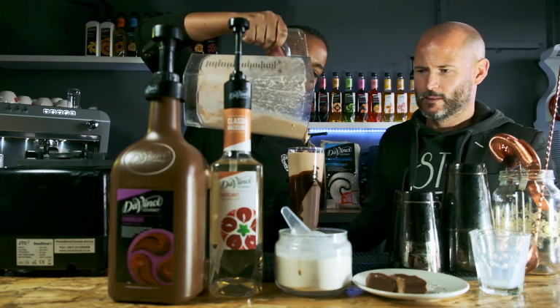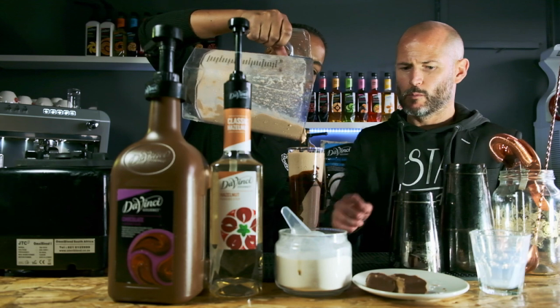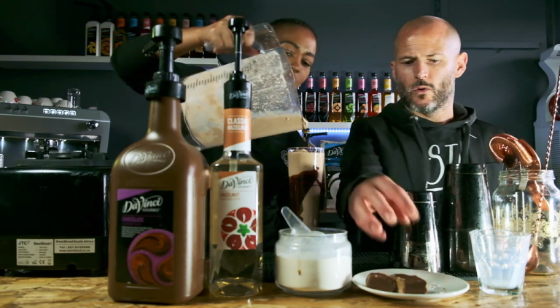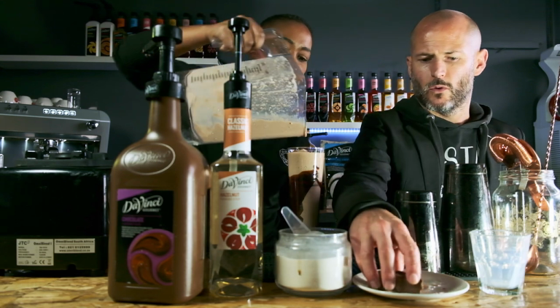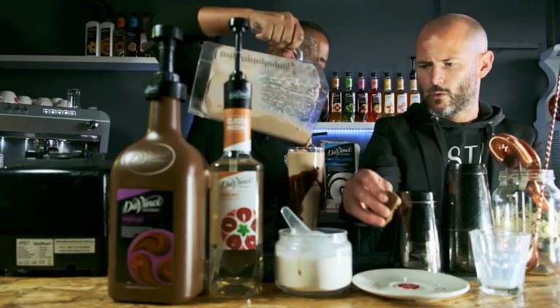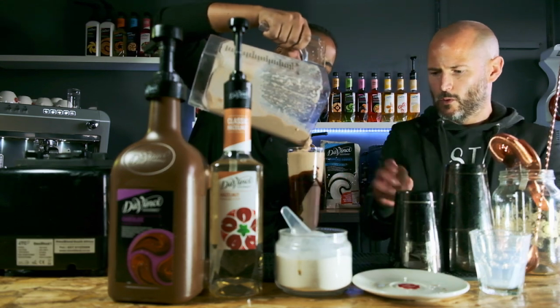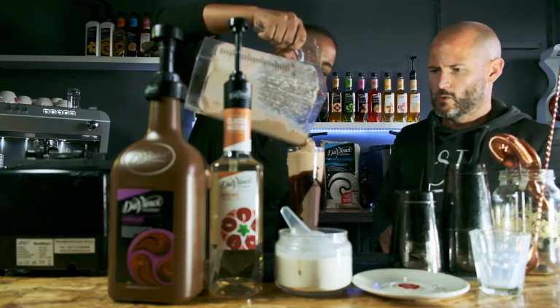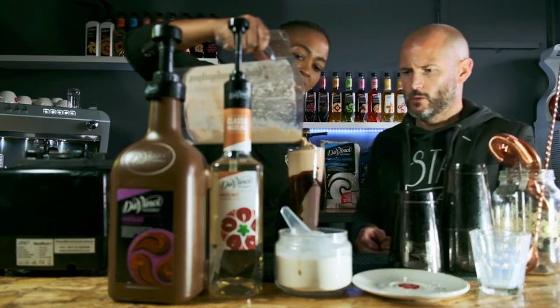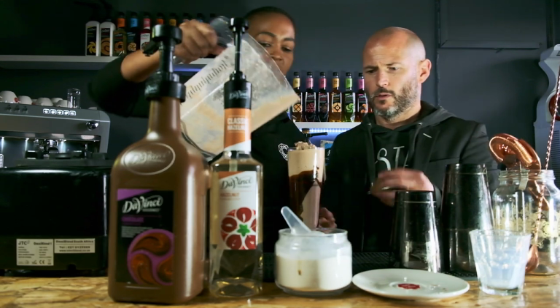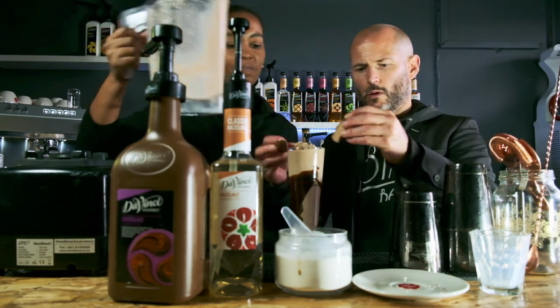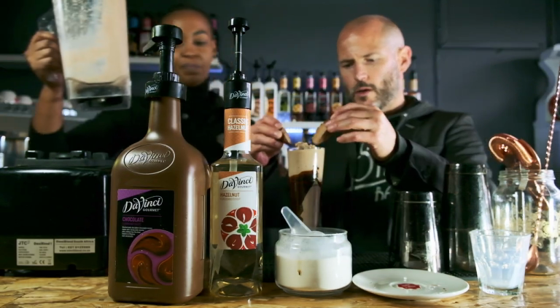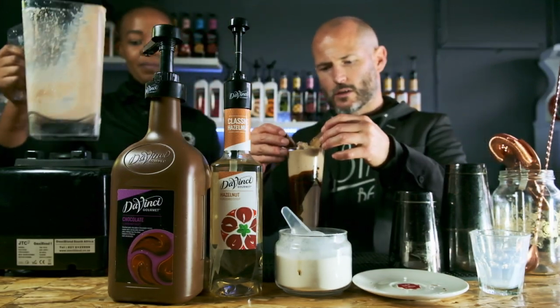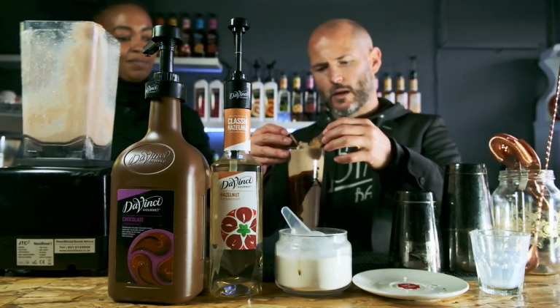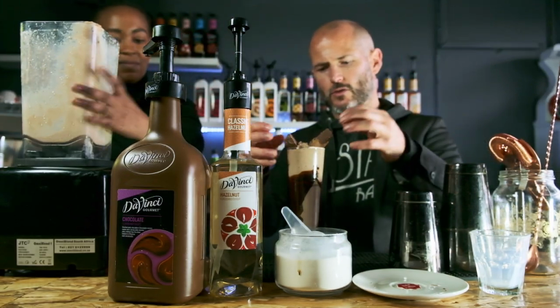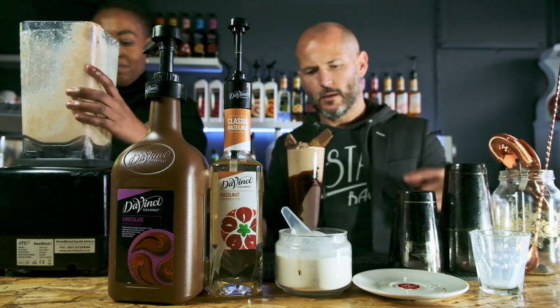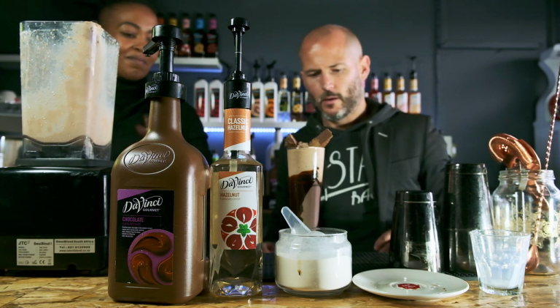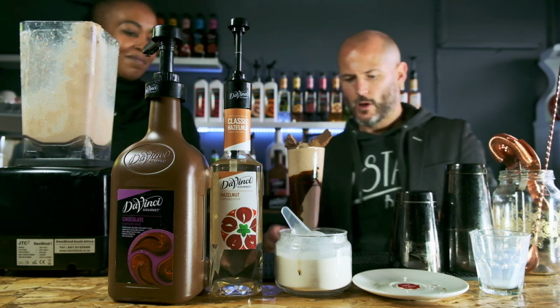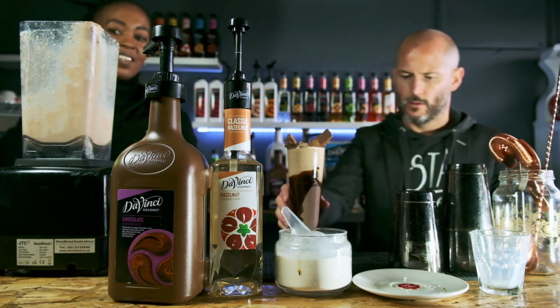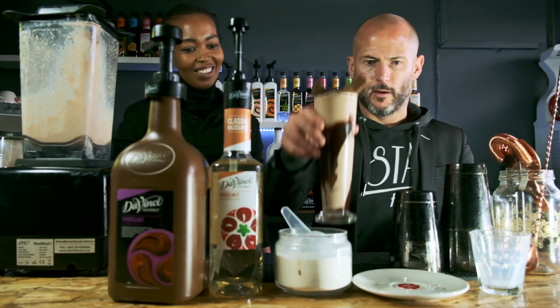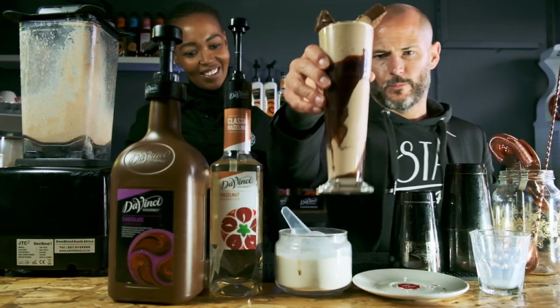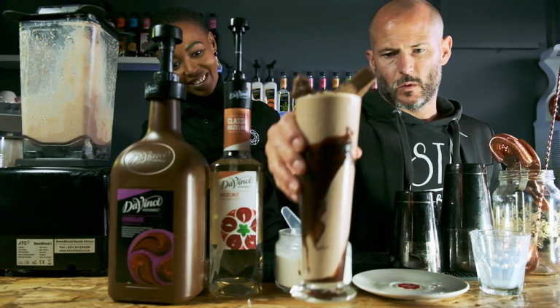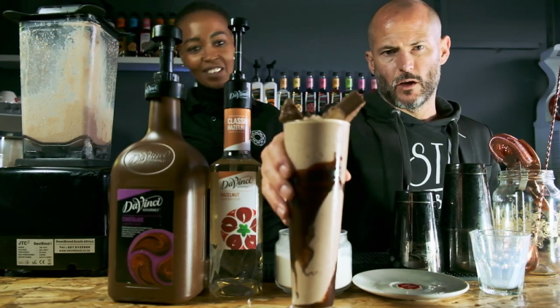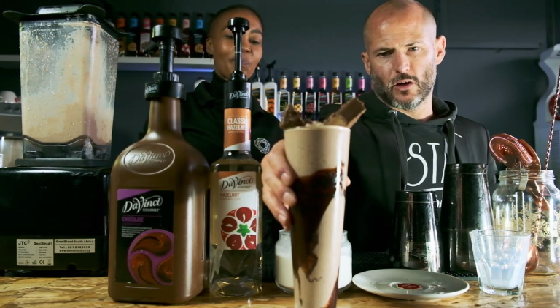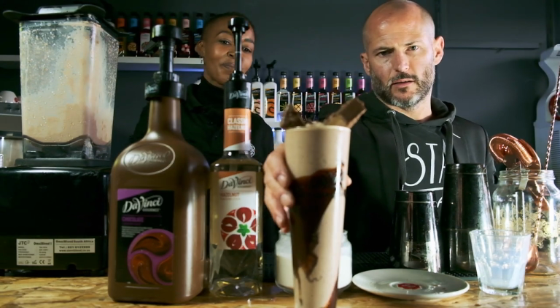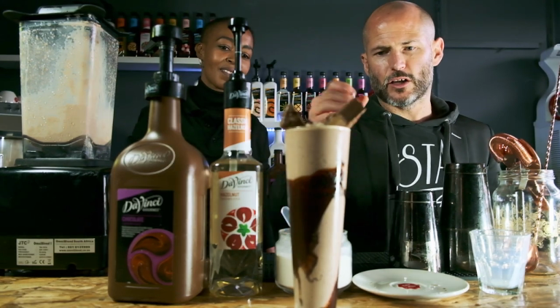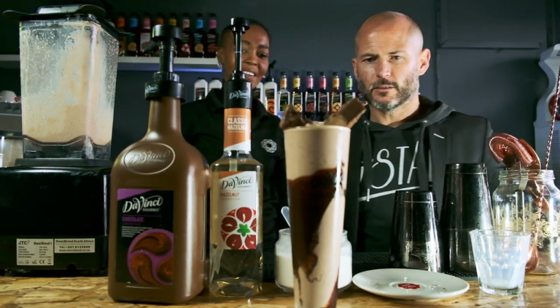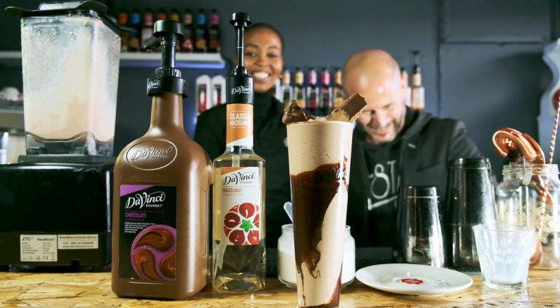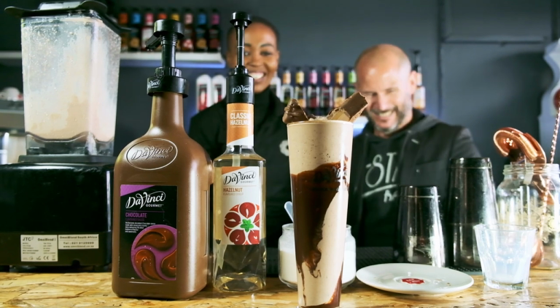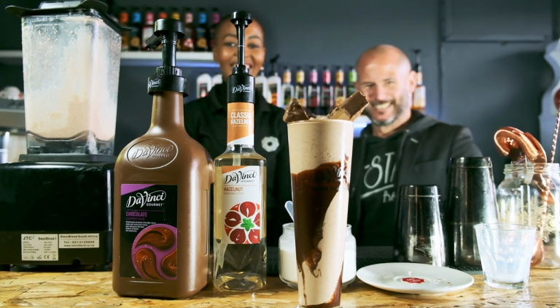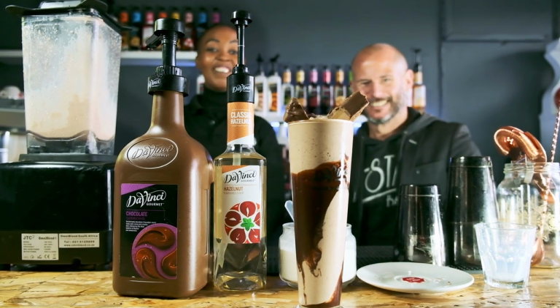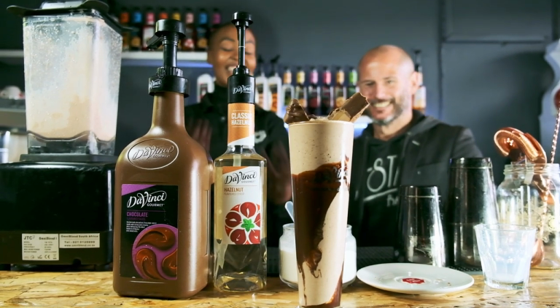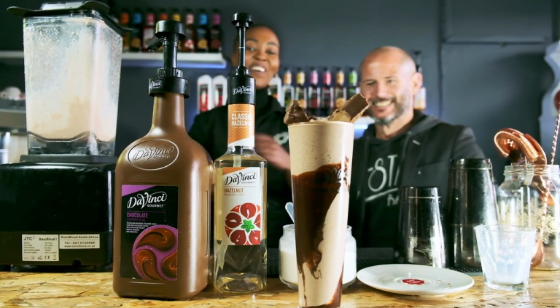A little bit more. And then we're just going to balance those two lovely Bar Ones on top. And there we go — Chocnut Freak Shake. Enjoy! Bye-bye.